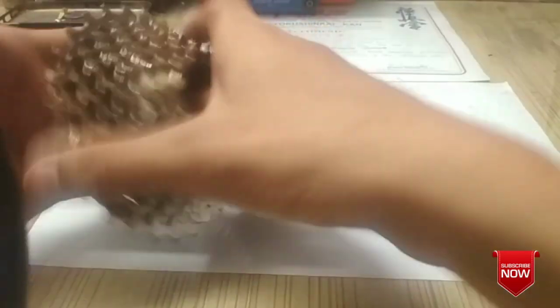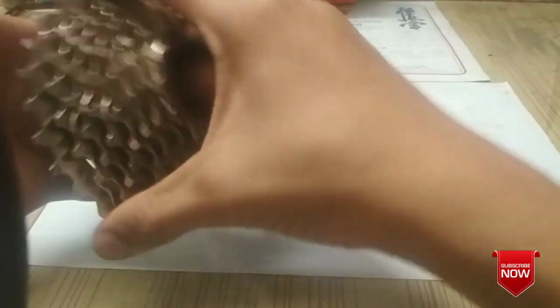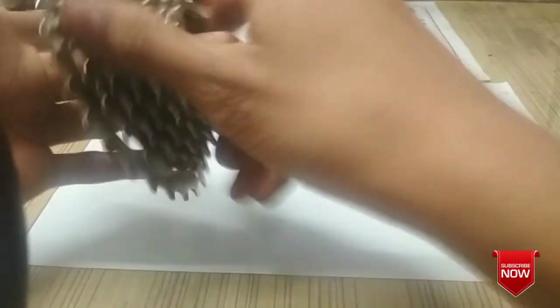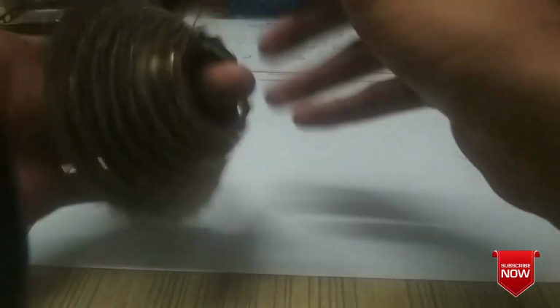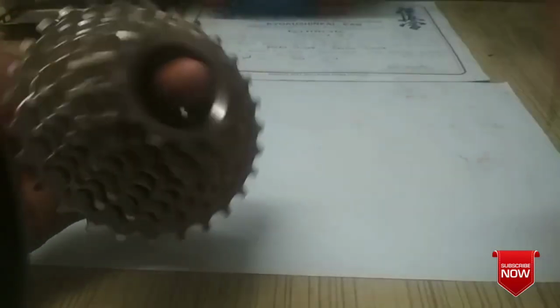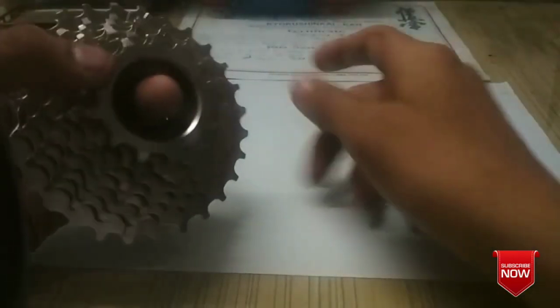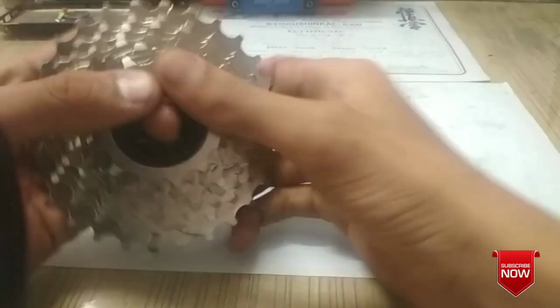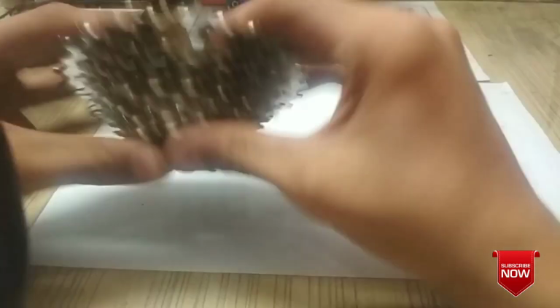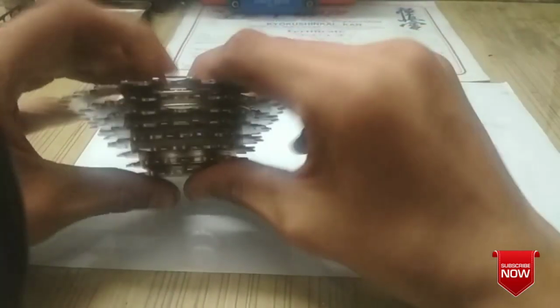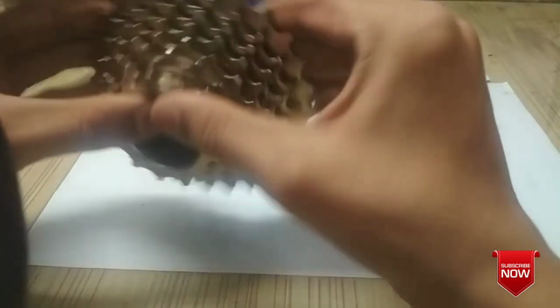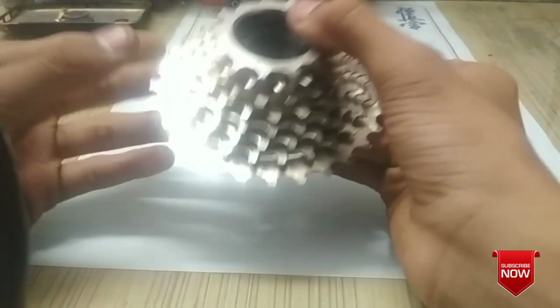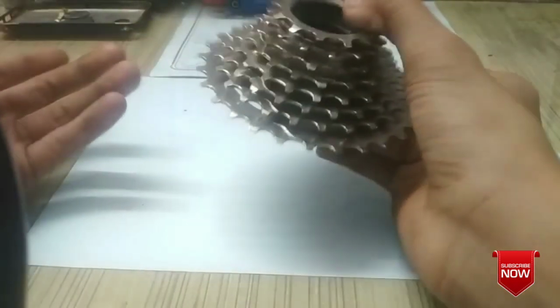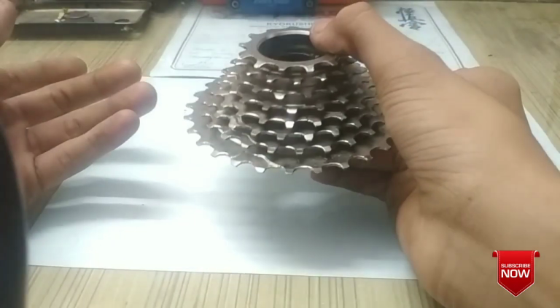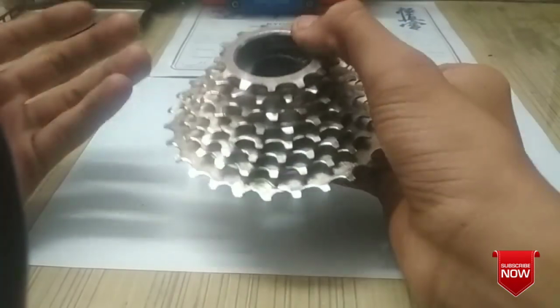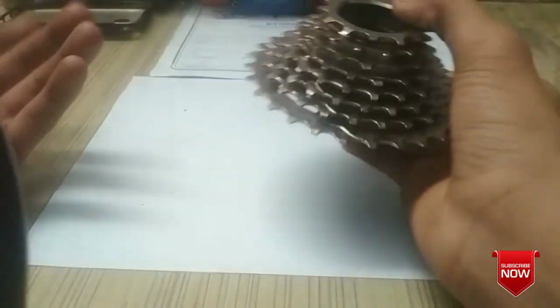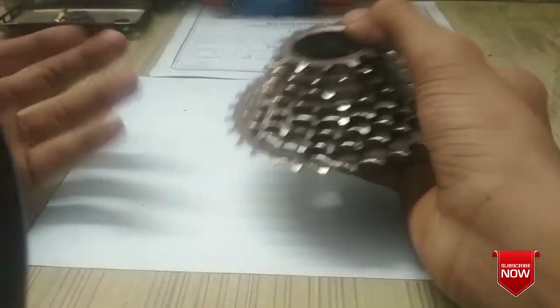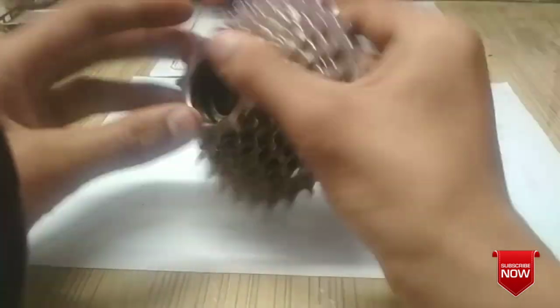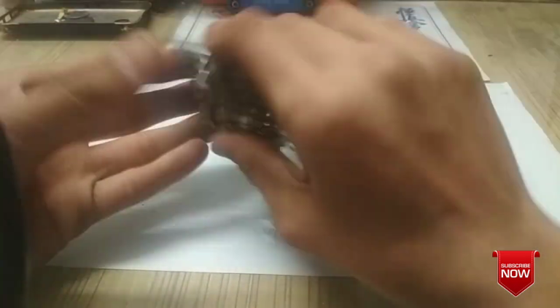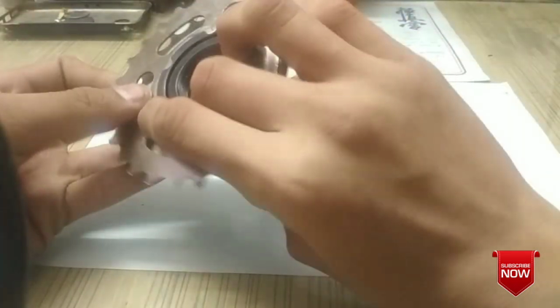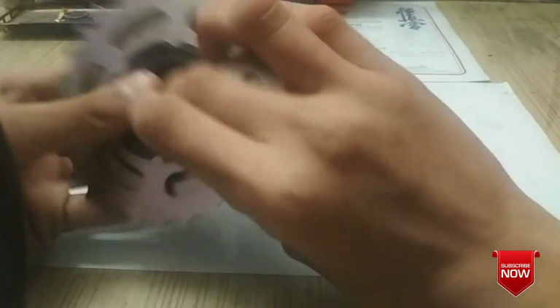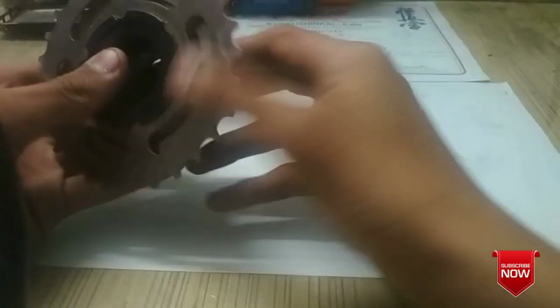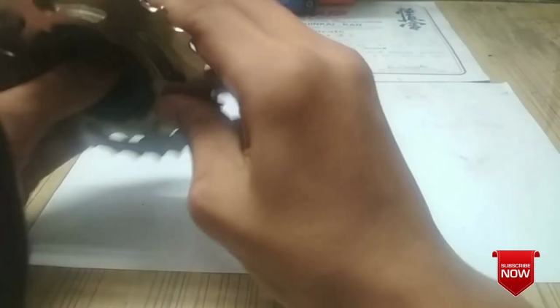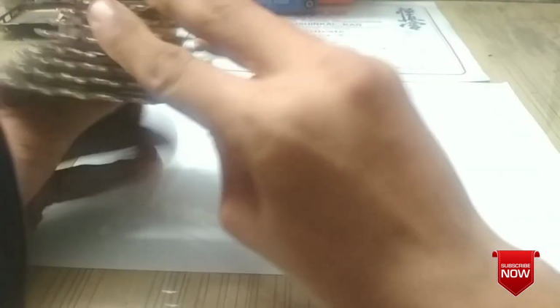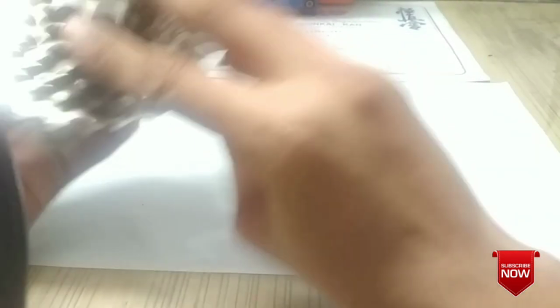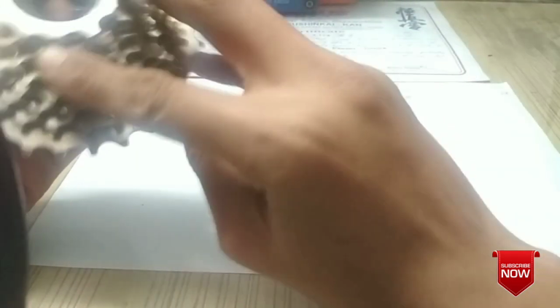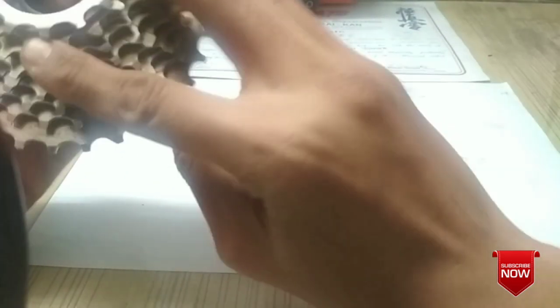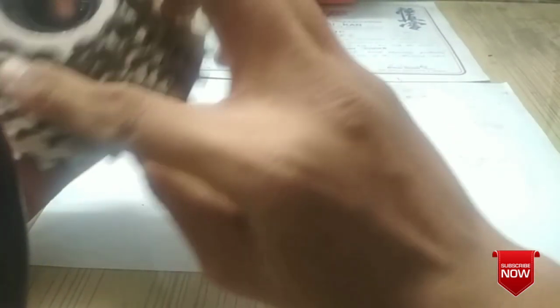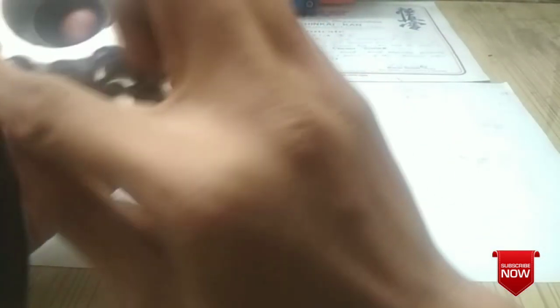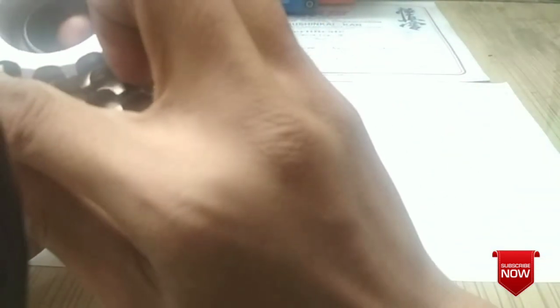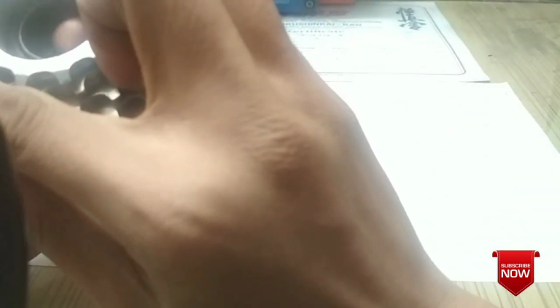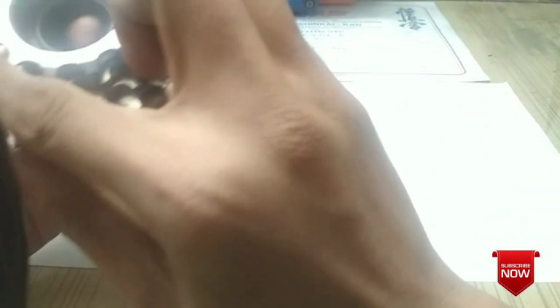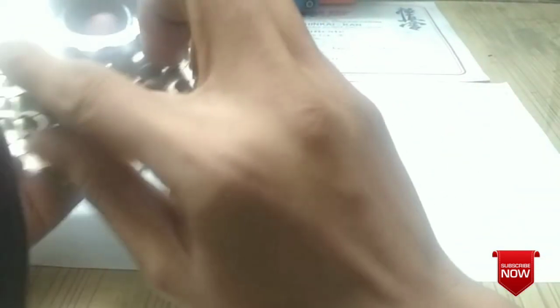If you want one of these freewheels, I'll leave a link in the description where I bought it from Amazon. It's just 500 rupees, but this one is not from Shimano — it's from Starlite.